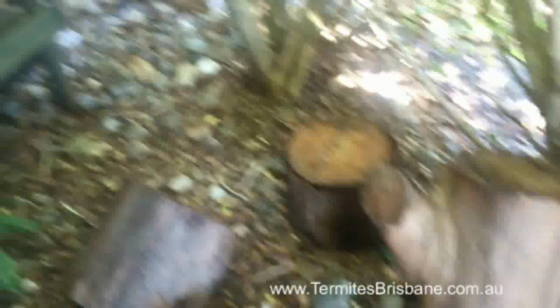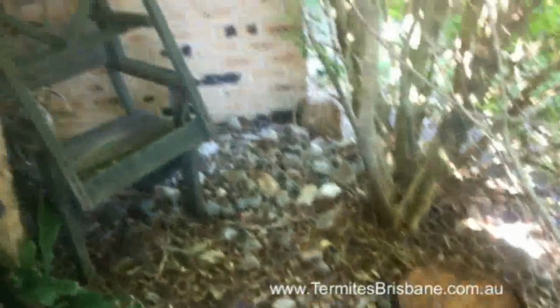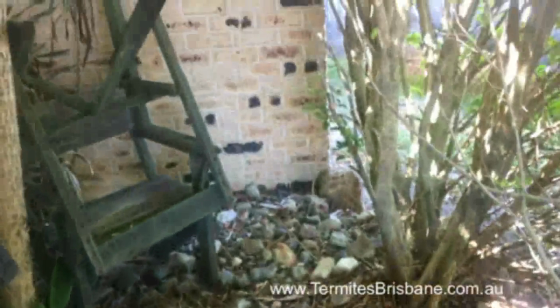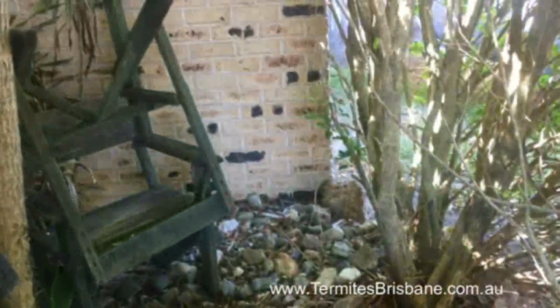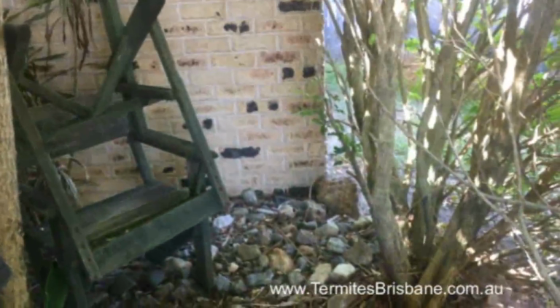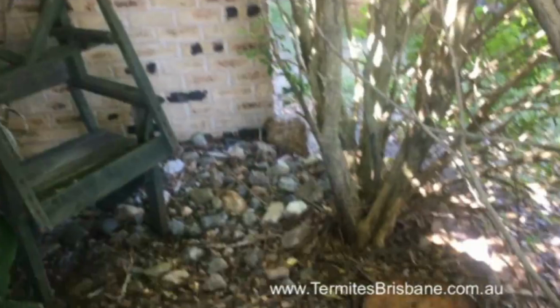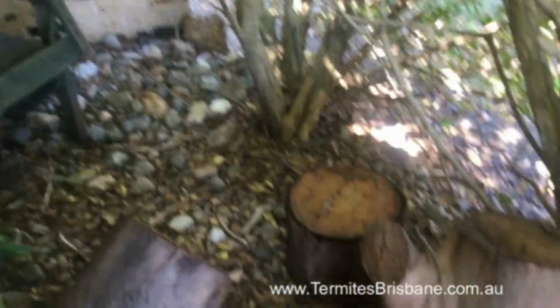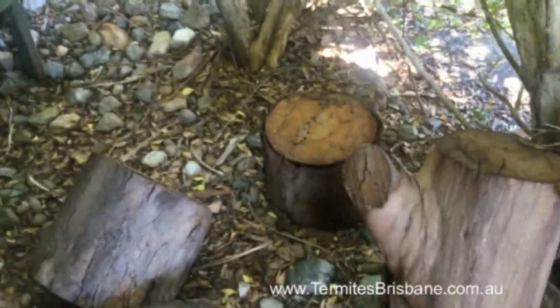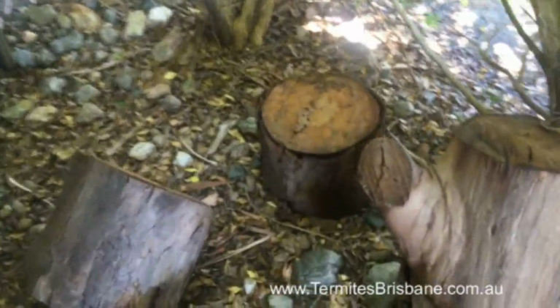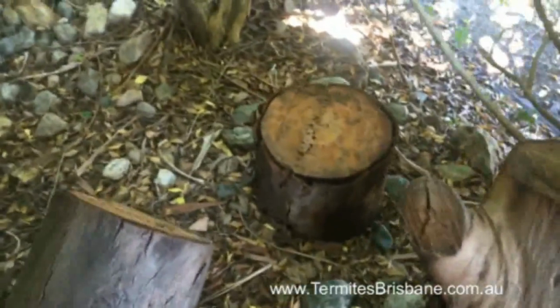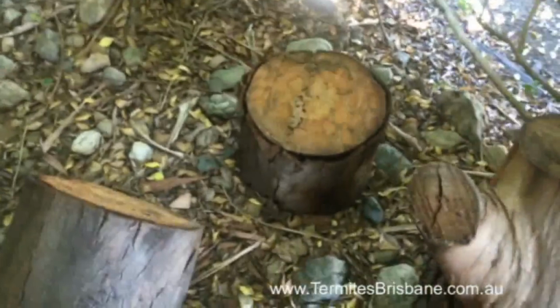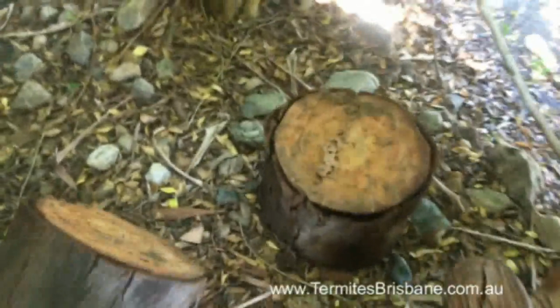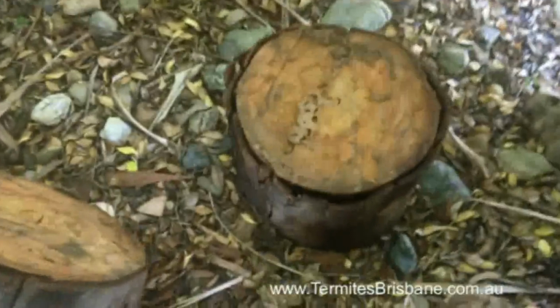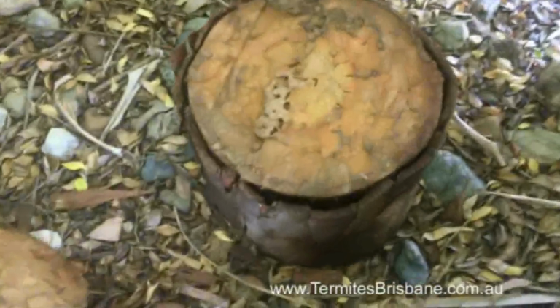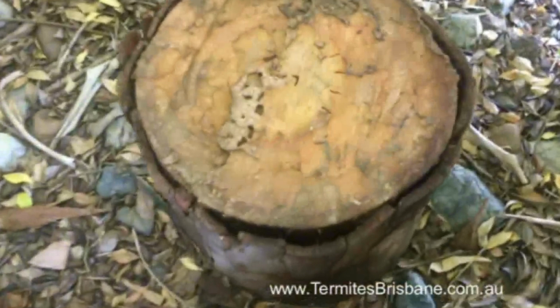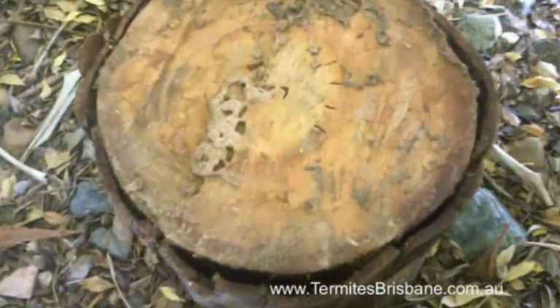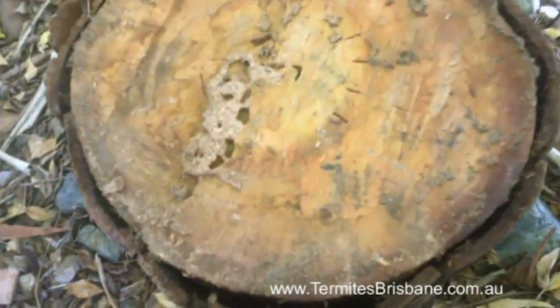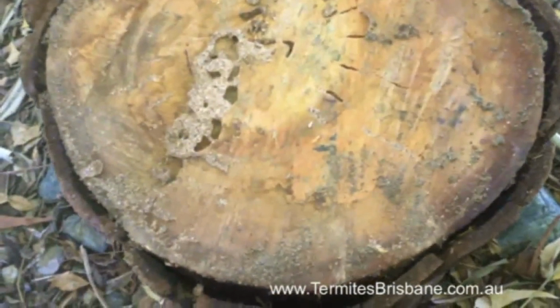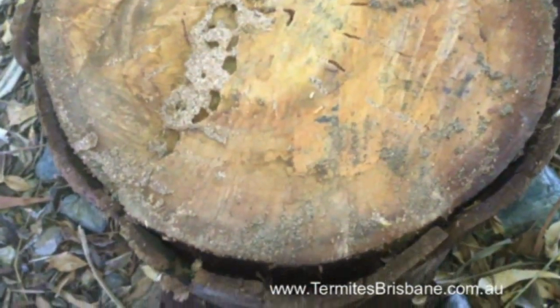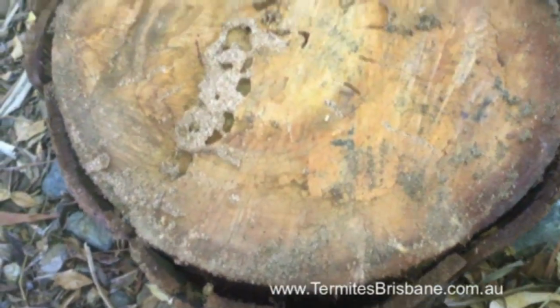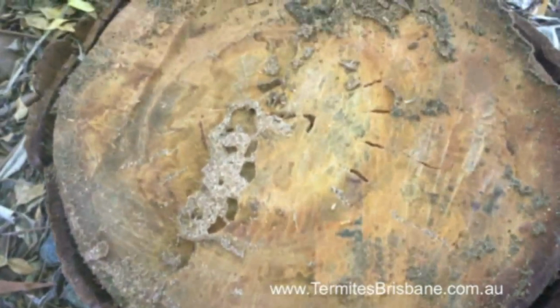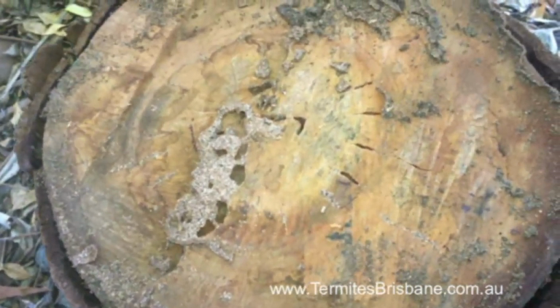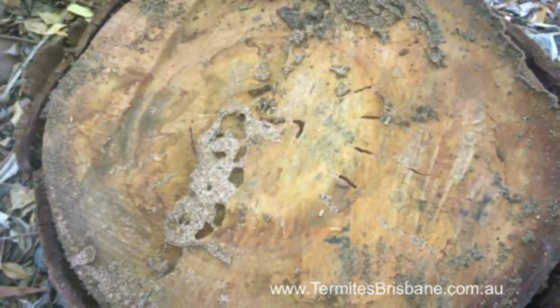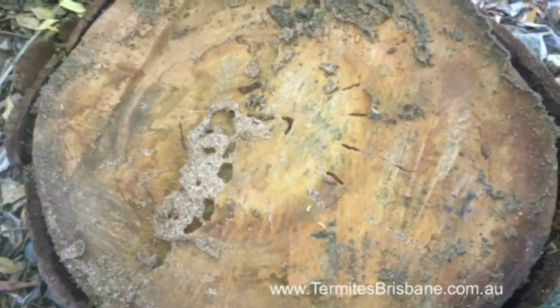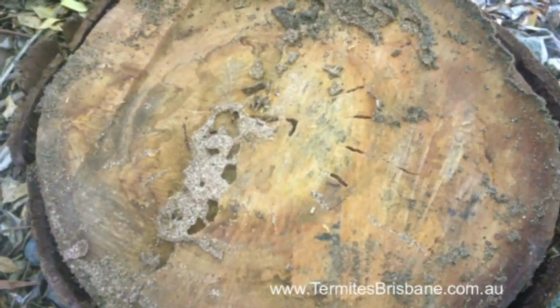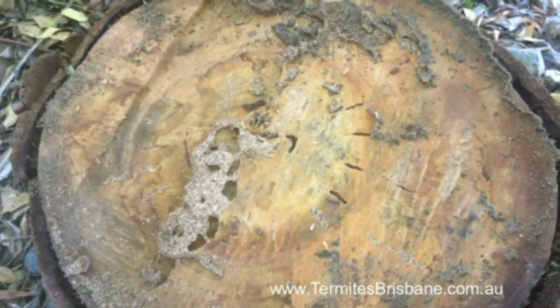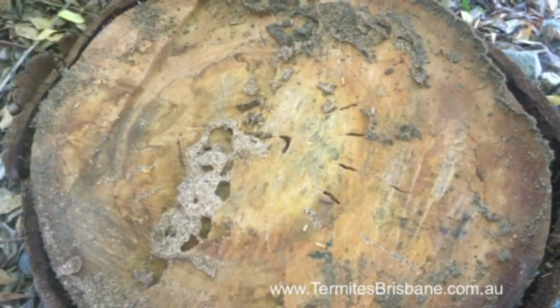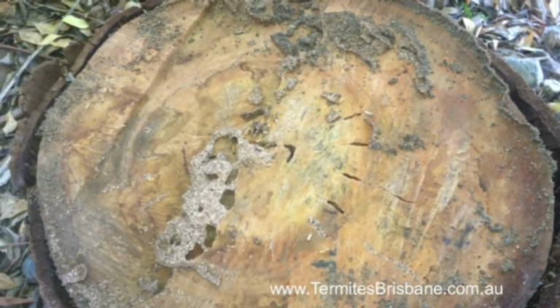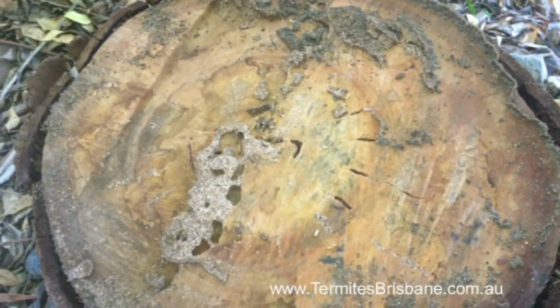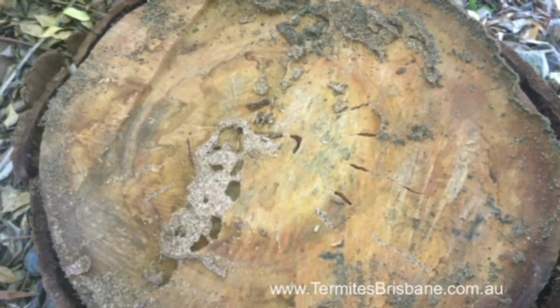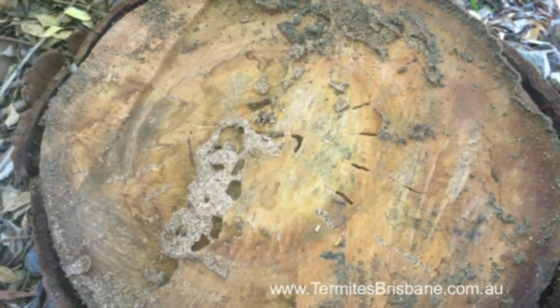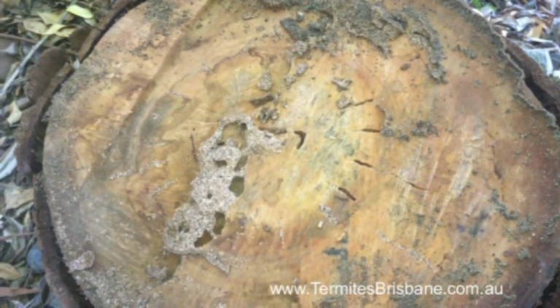It's right near the house. One of my golden rules is never have timber in ground contact, because it'll attract termite activity — and sure enough, this house has been attacked by termites, more than likely from this nest actually.